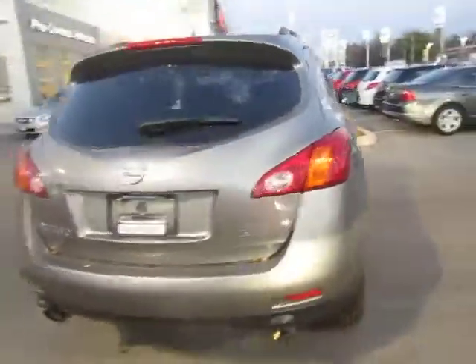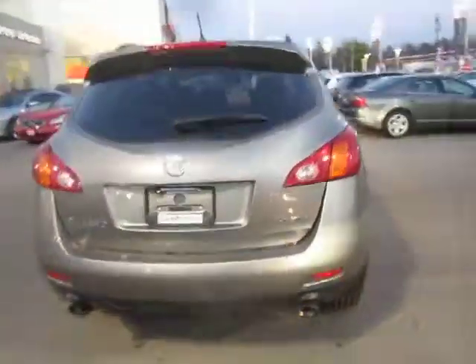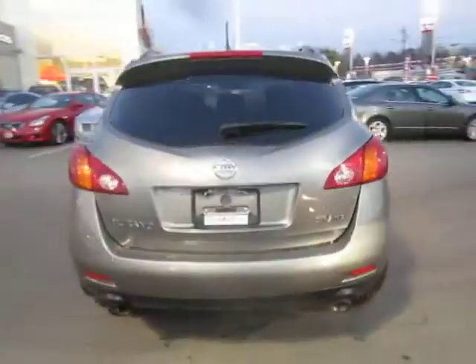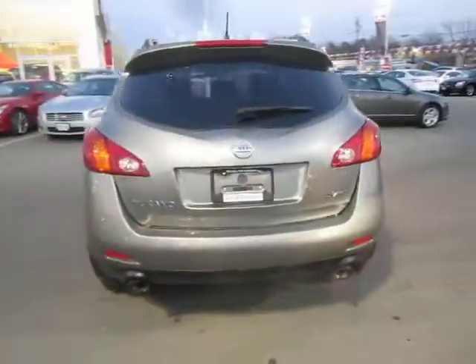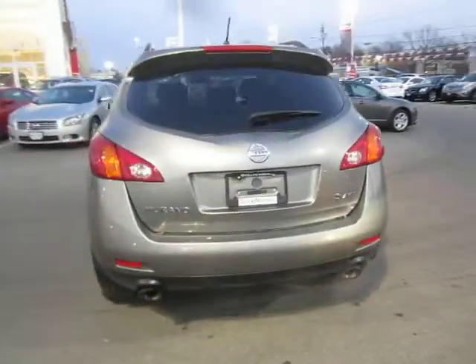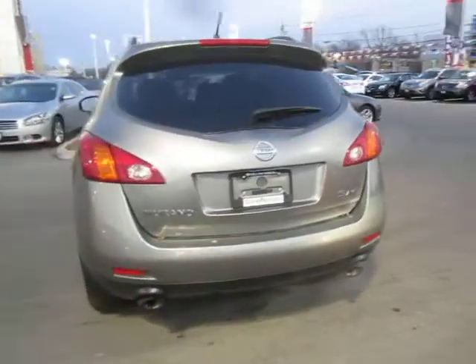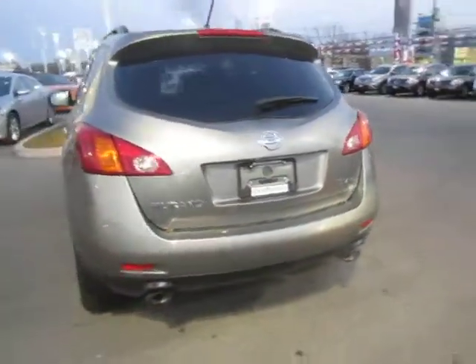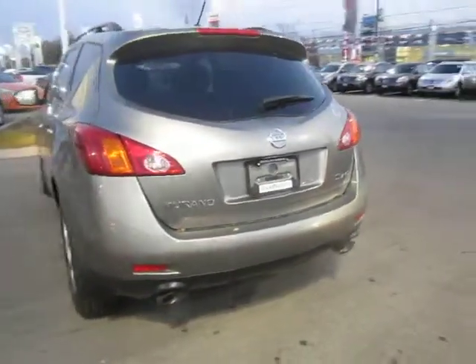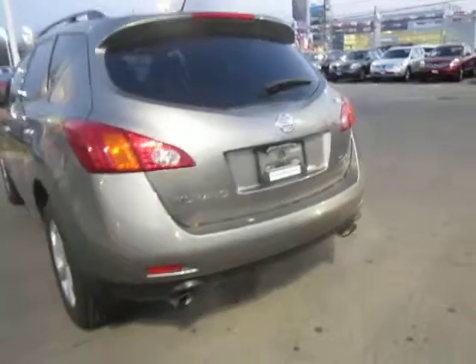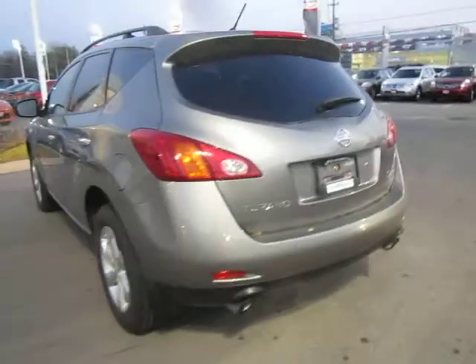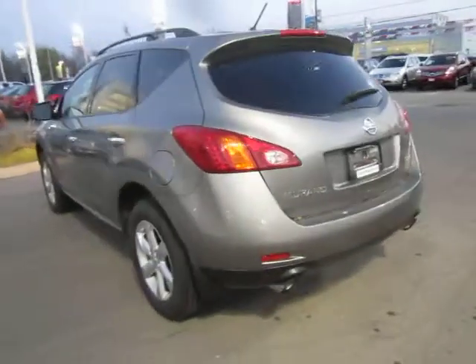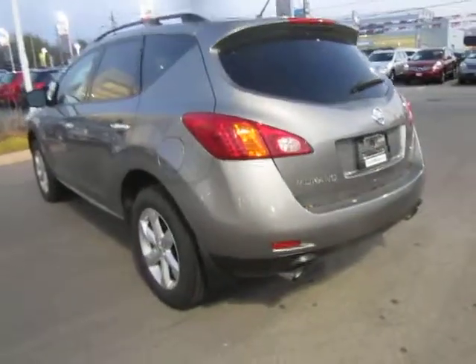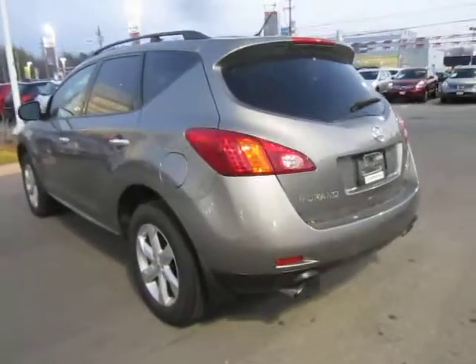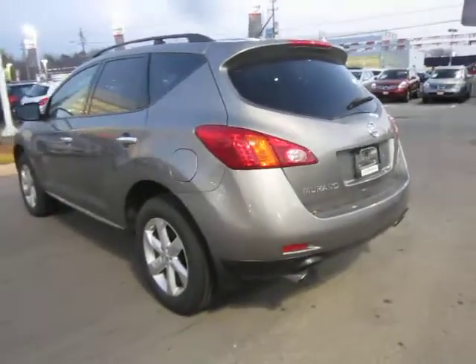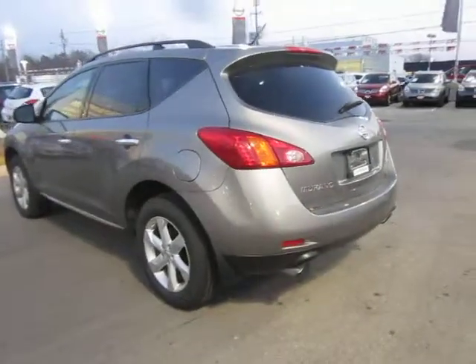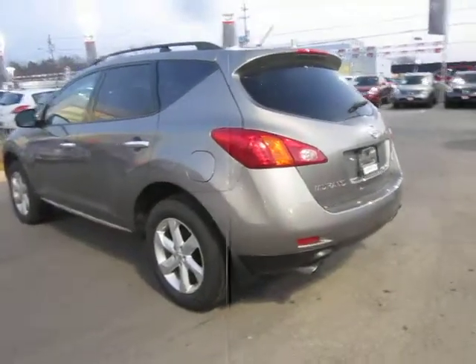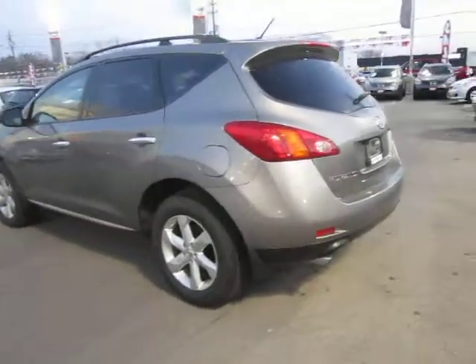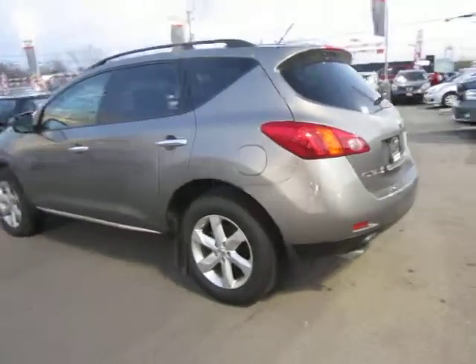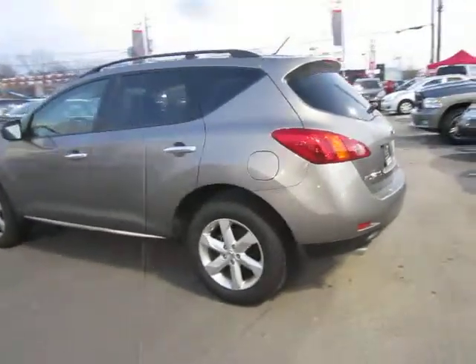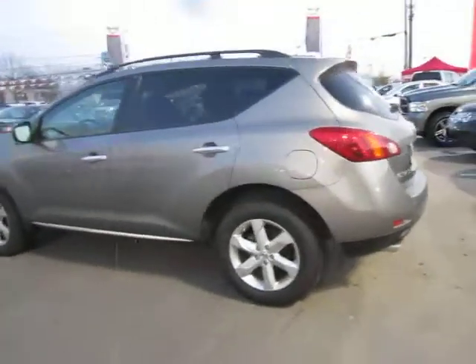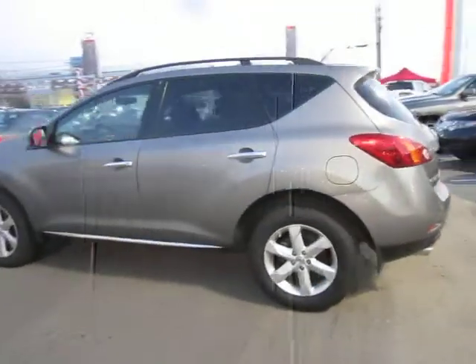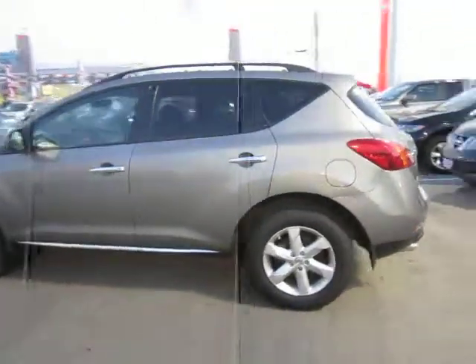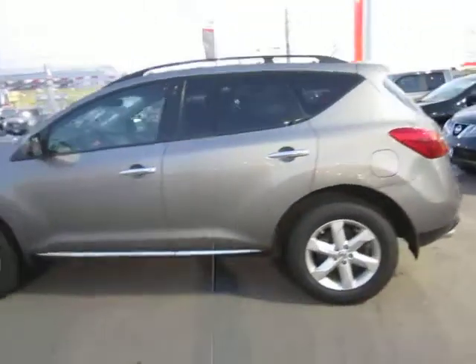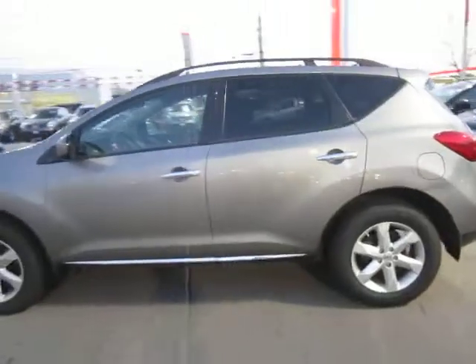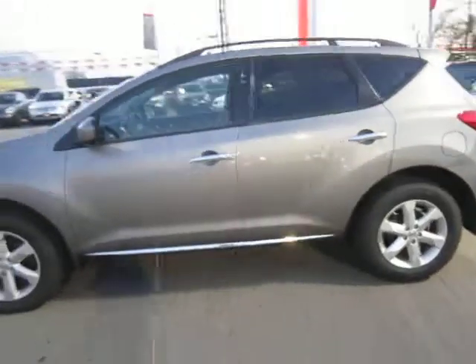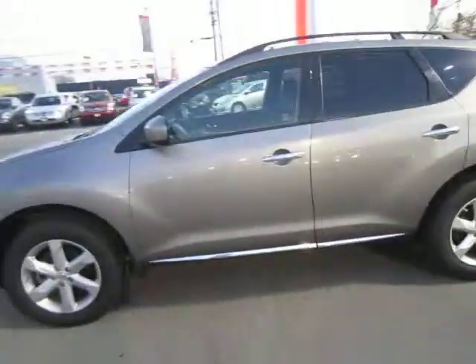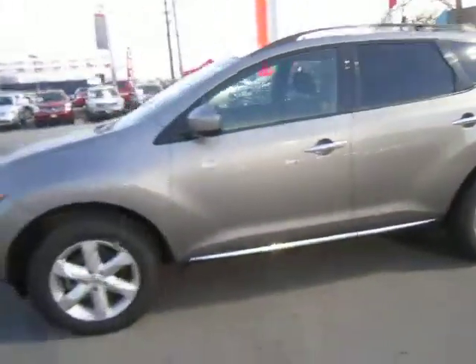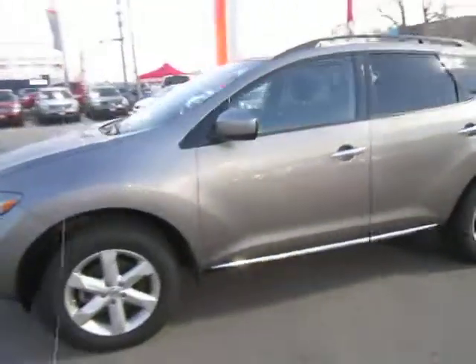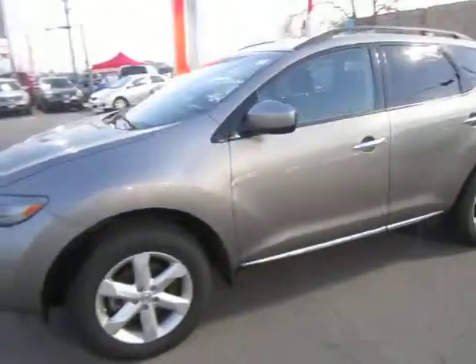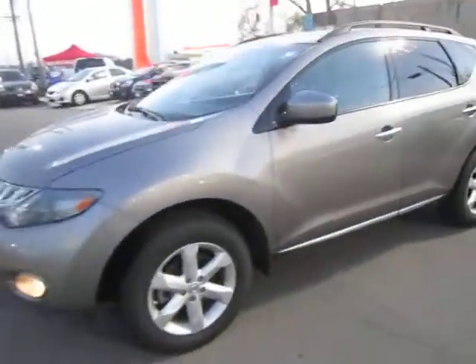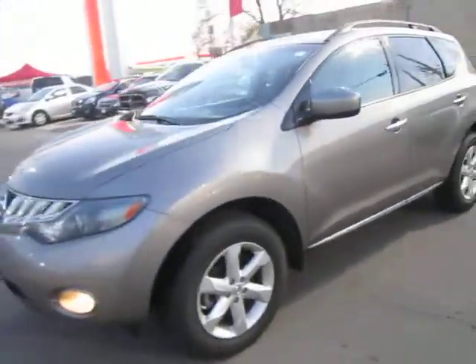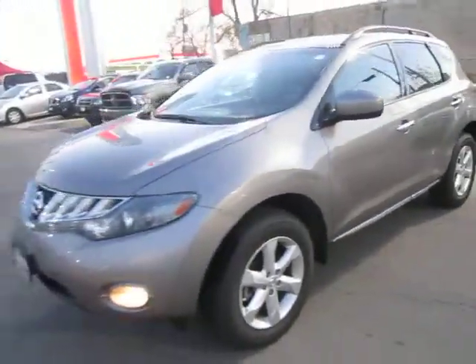This vehicle comes with a 3.5 liter V6 engine, which is both powerful and fuel efficient. It comes with dual exhaust, tinted glass, alloy wheels, luggage rack, fog lamps, and much more.